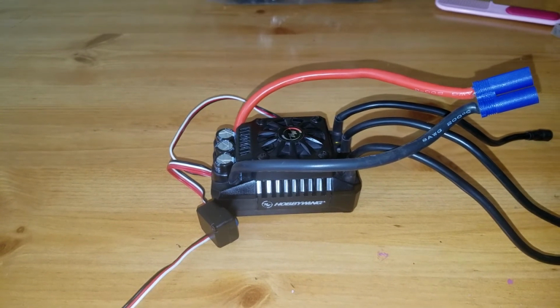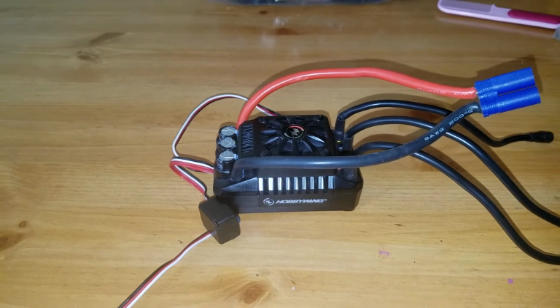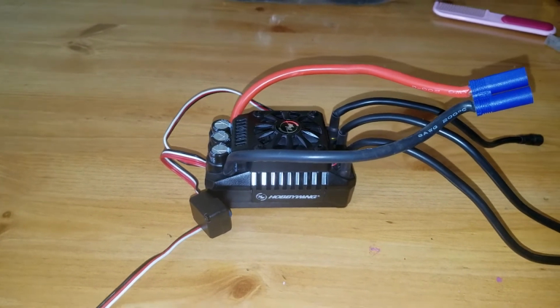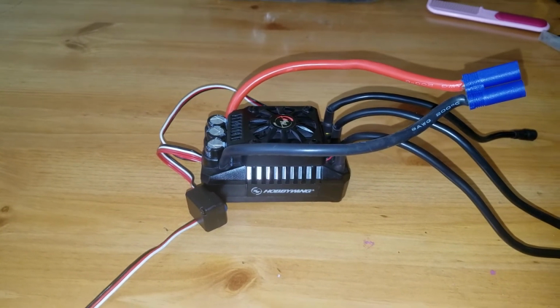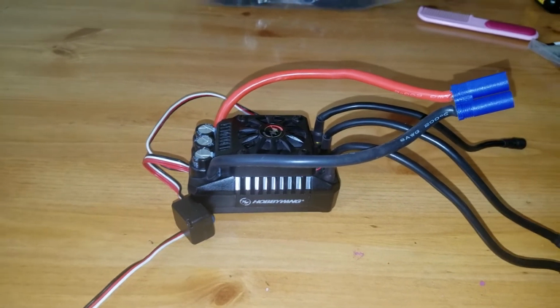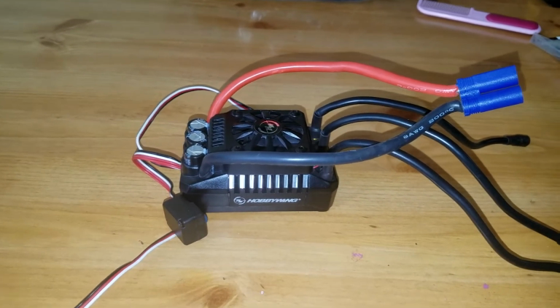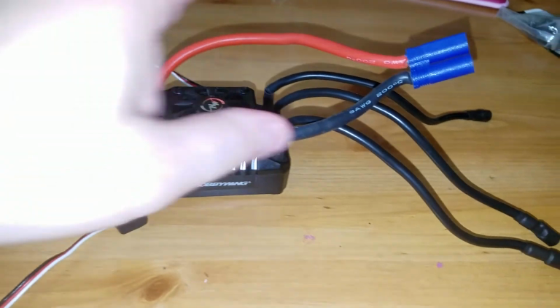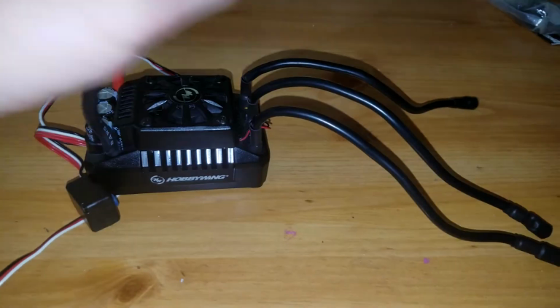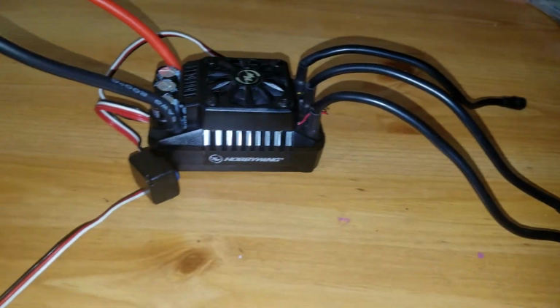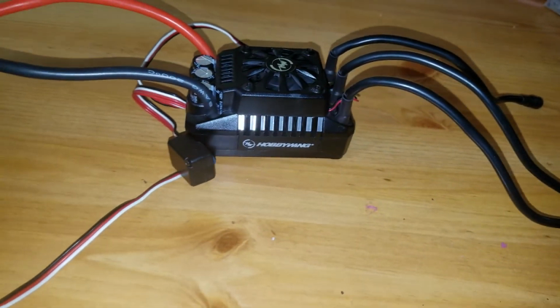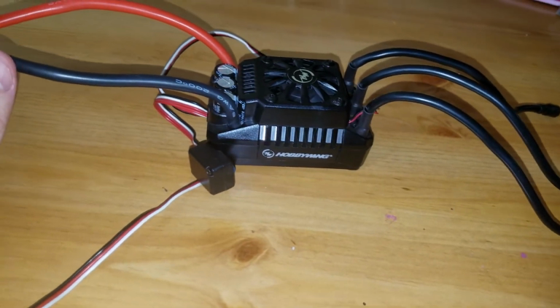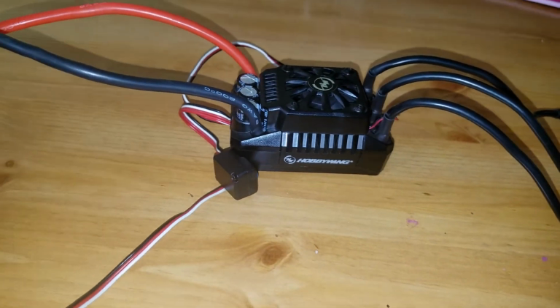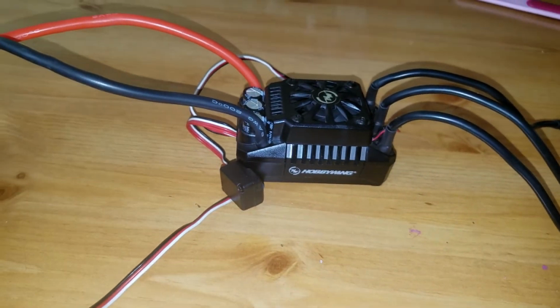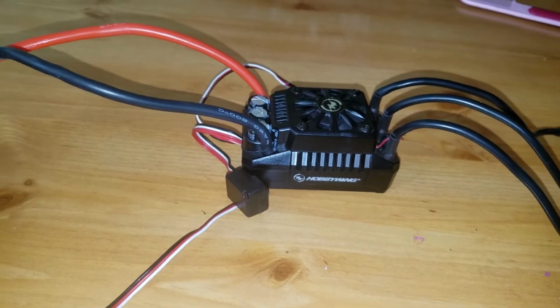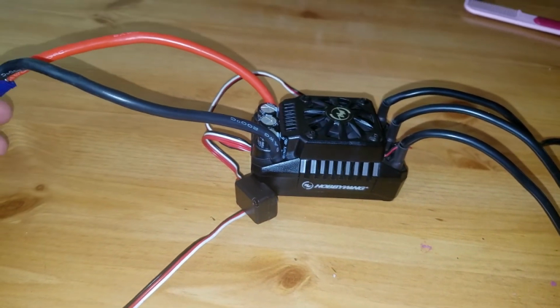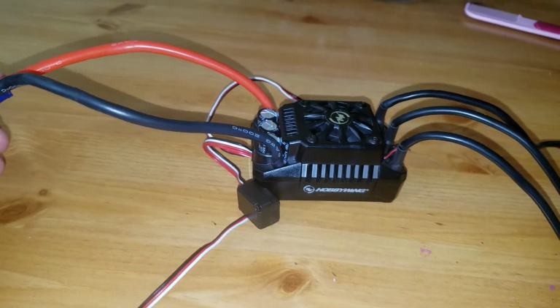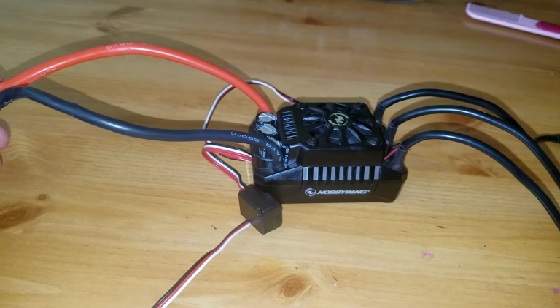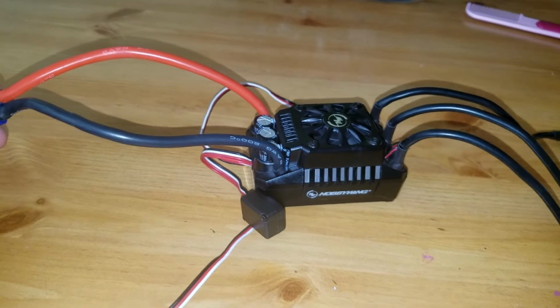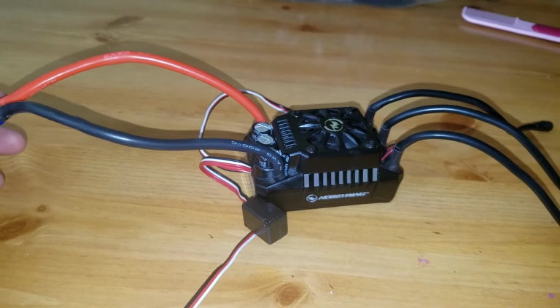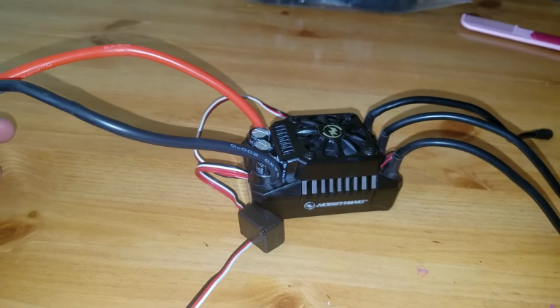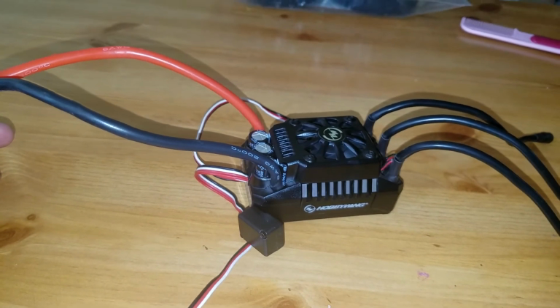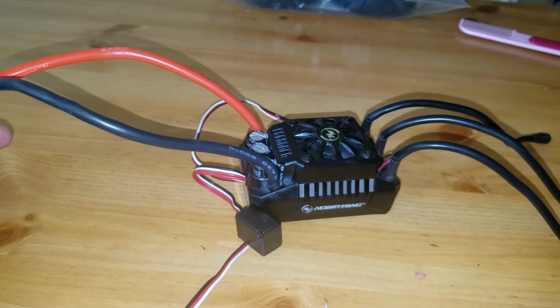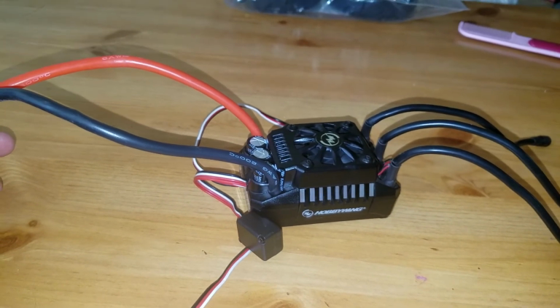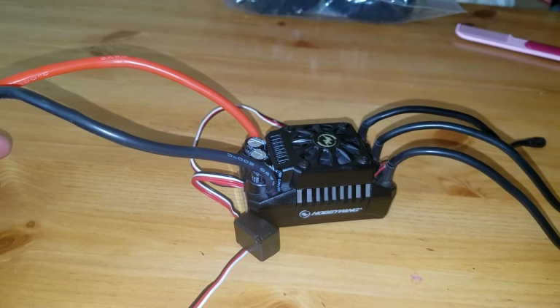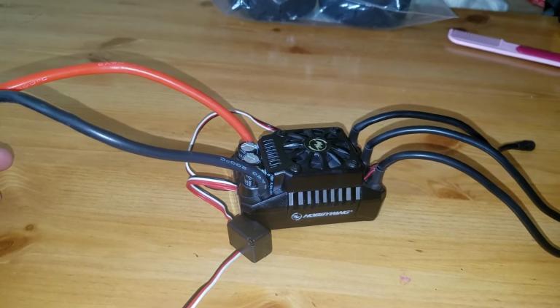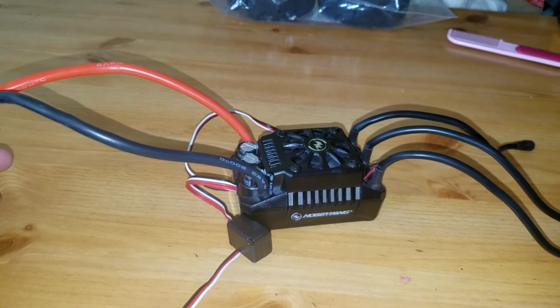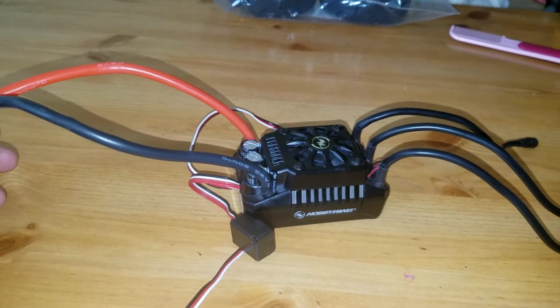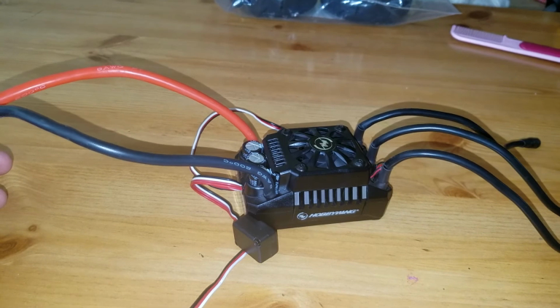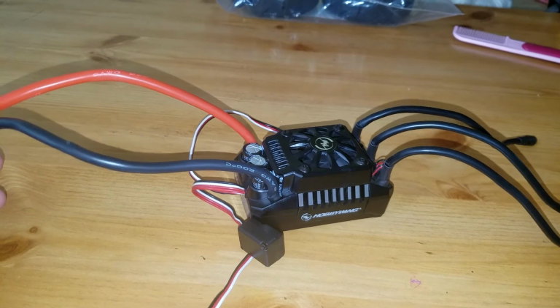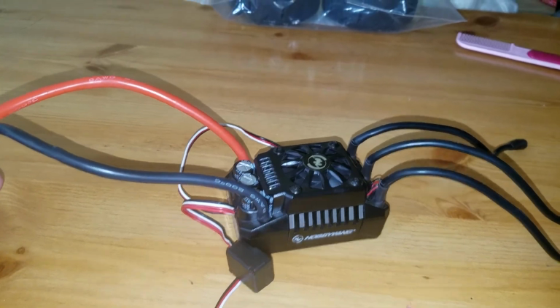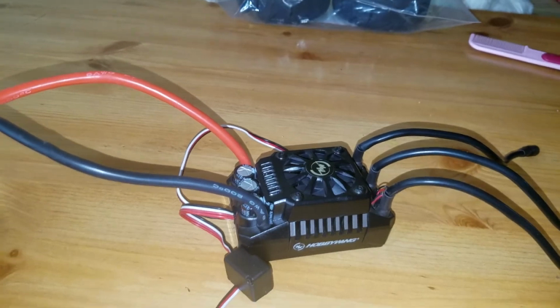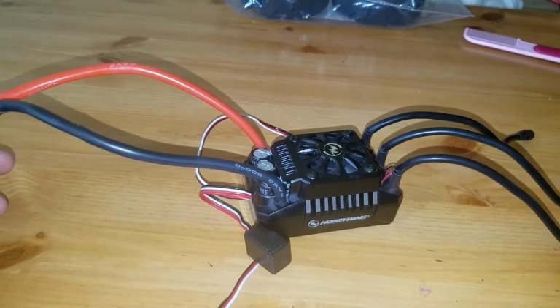It was running fine, and then it did a spin-out and then started doing this. Last night I've recalibrated and rebinded it like five or six times.